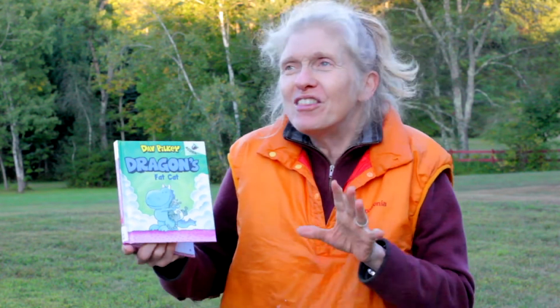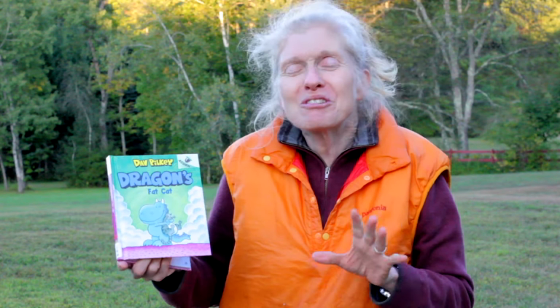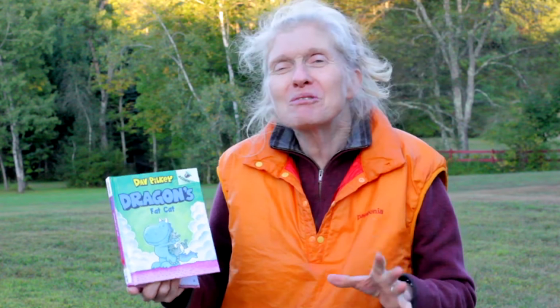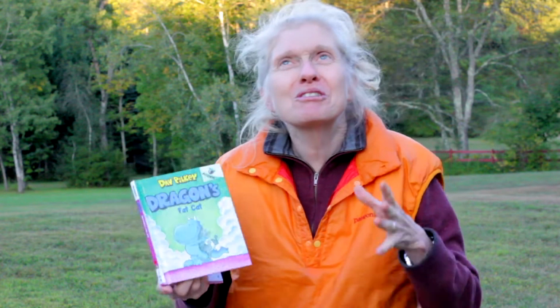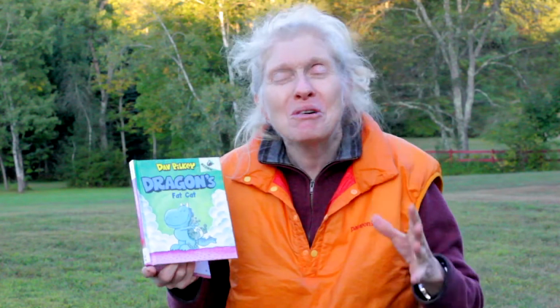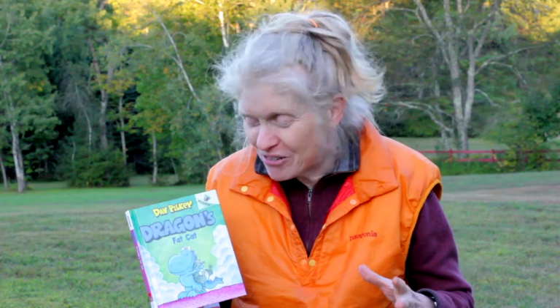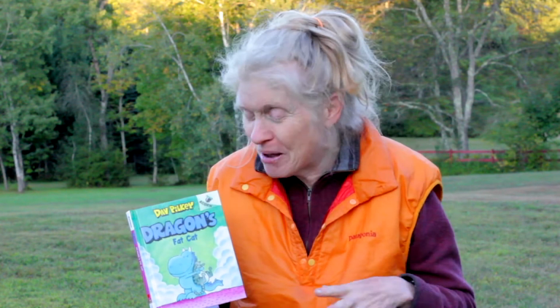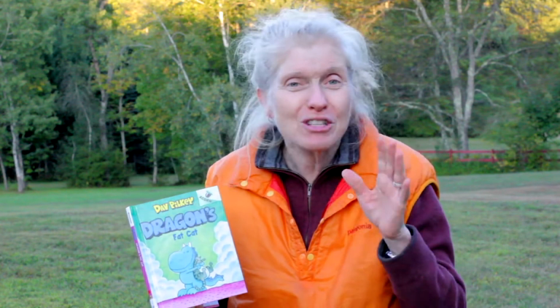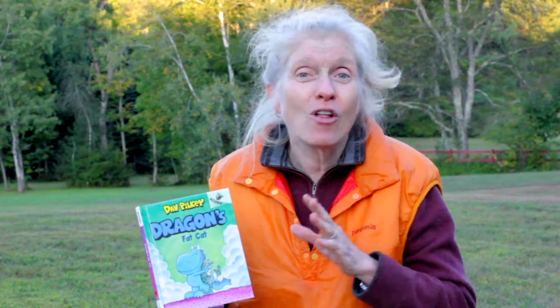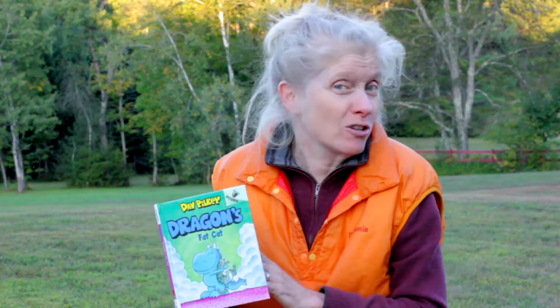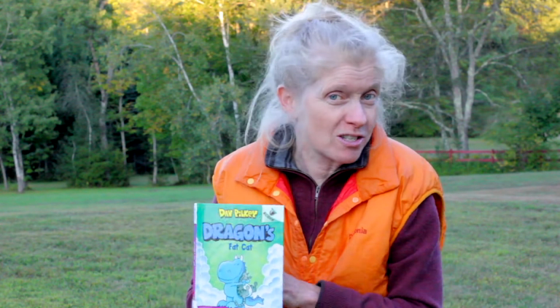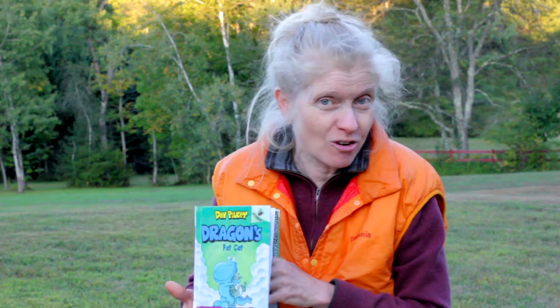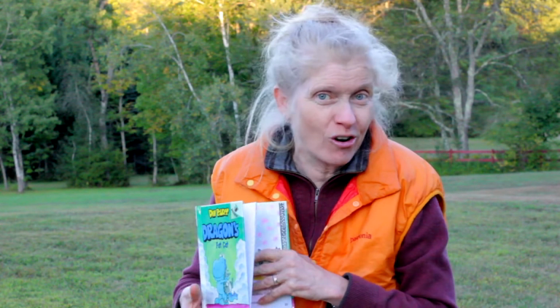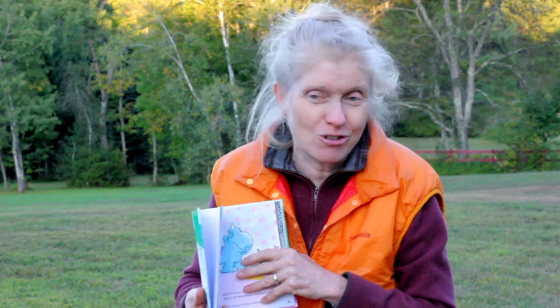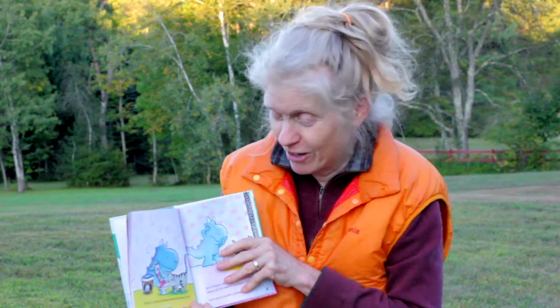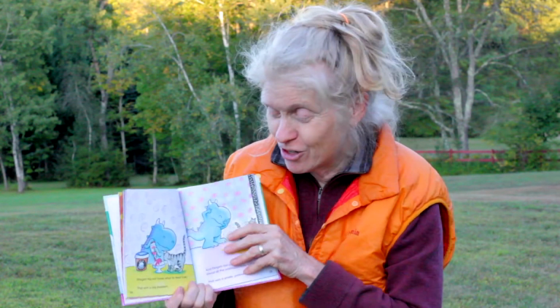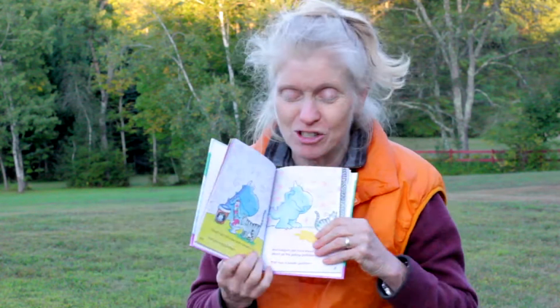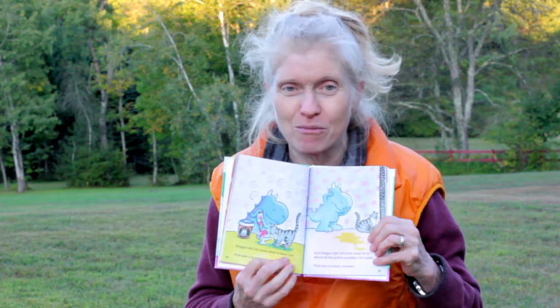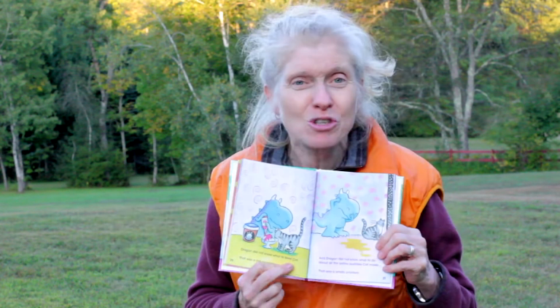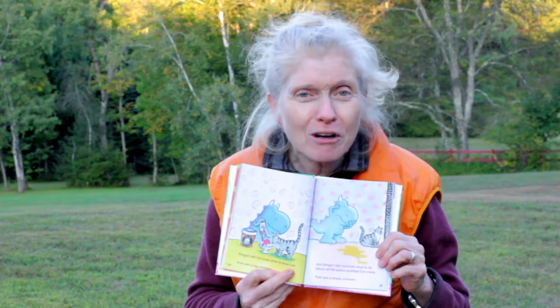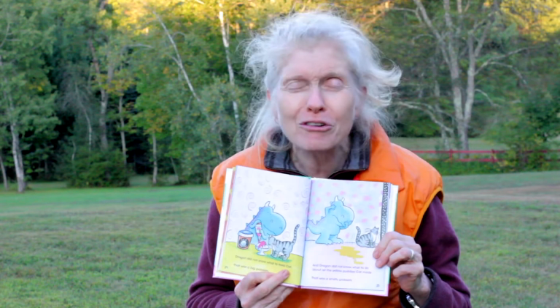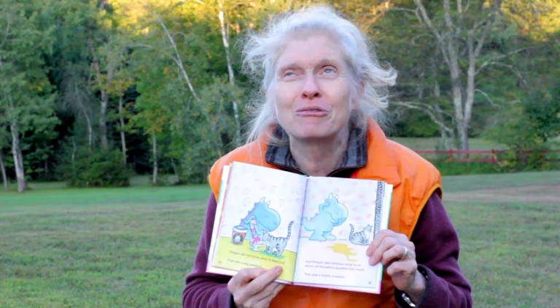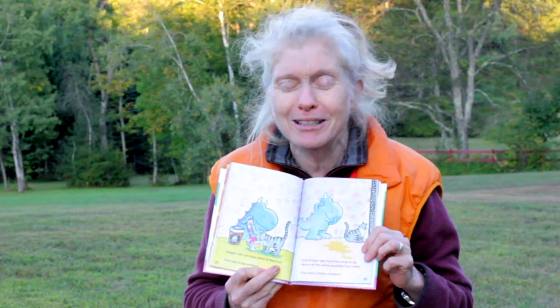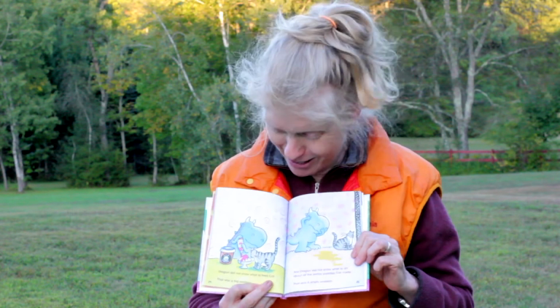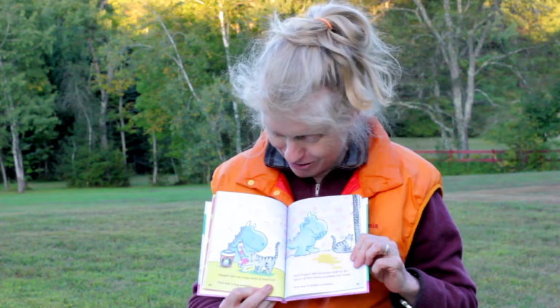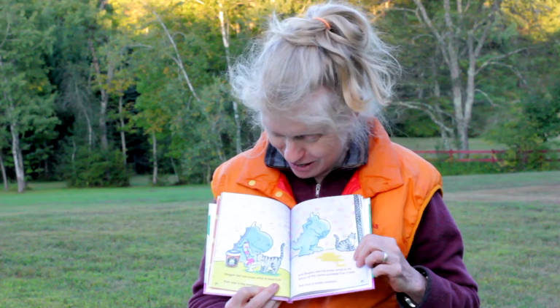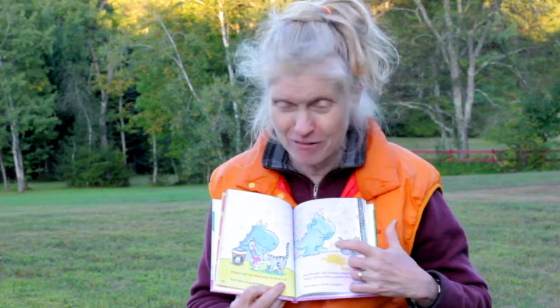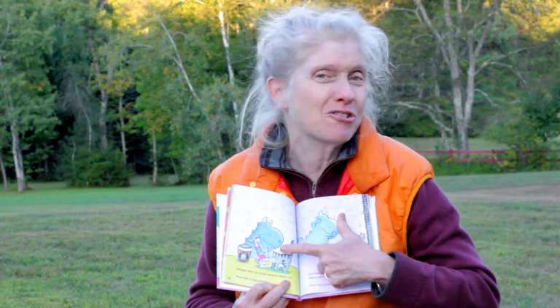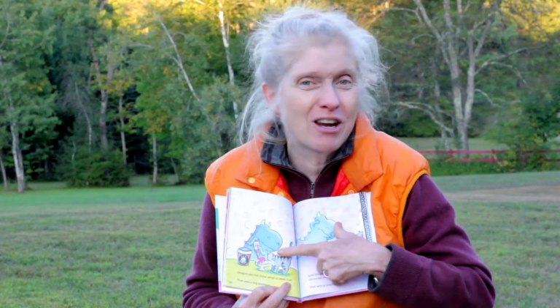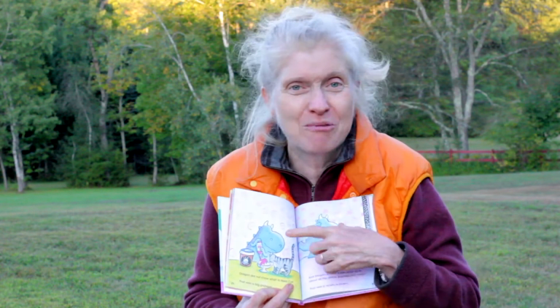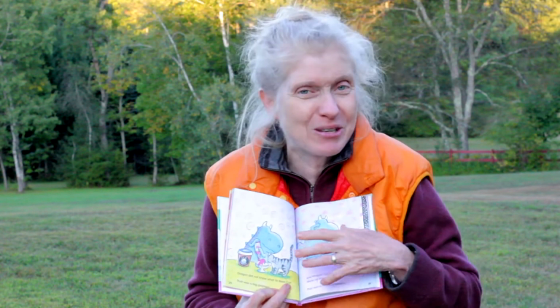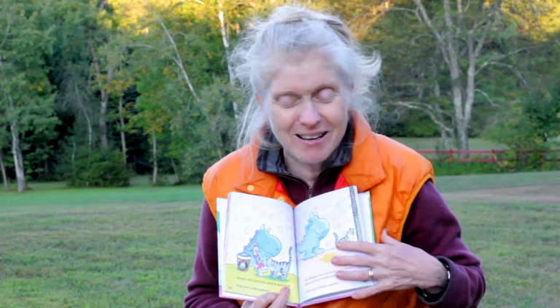This early reader is so much fun. First of all, the illustrations in here are just terrific. I'm gonna just show you some of them — they're super colorful and they really do a great job of capturing Dragon and what's going on.